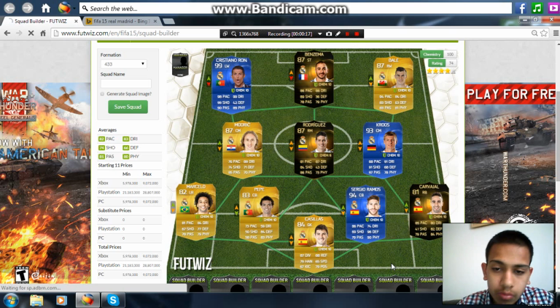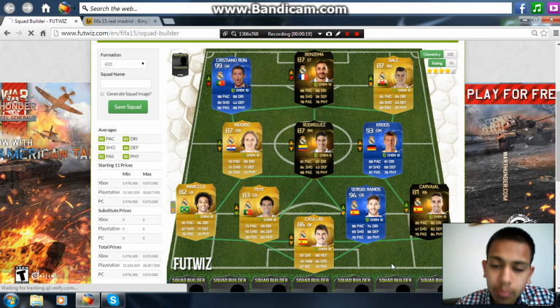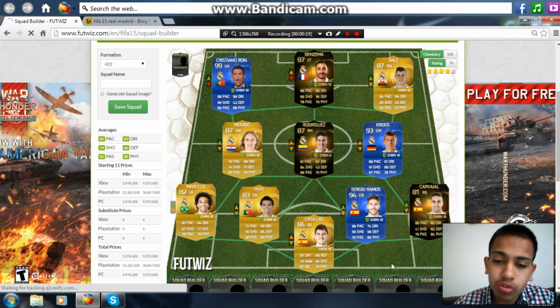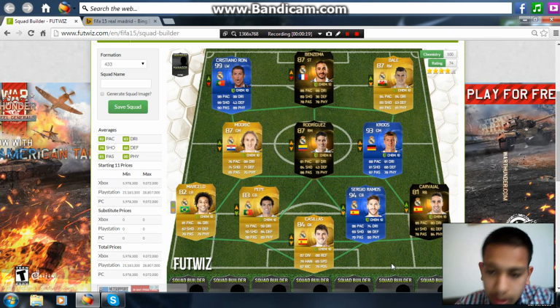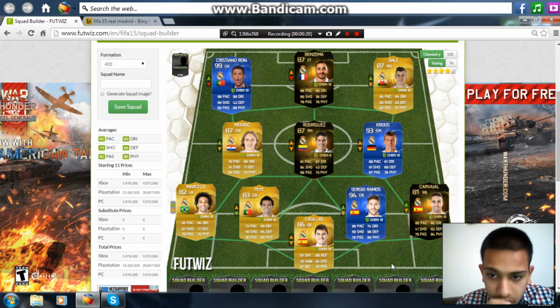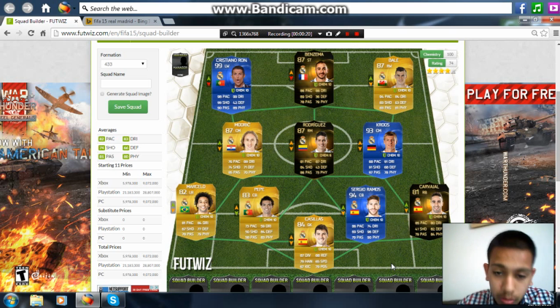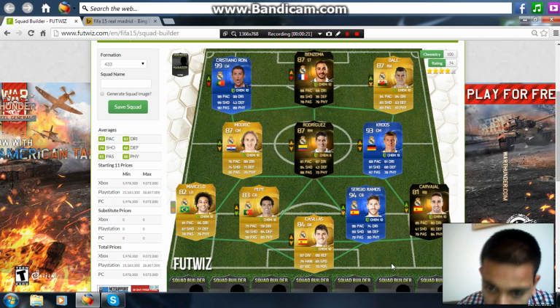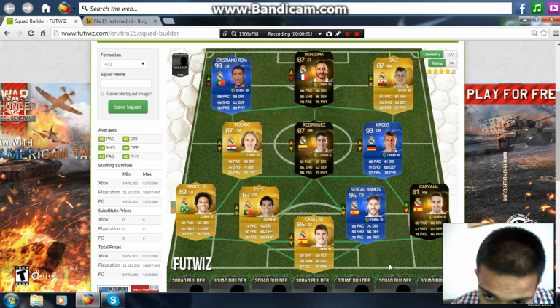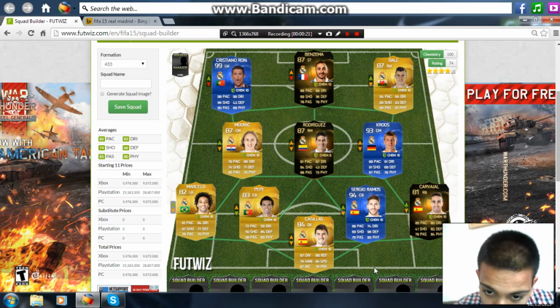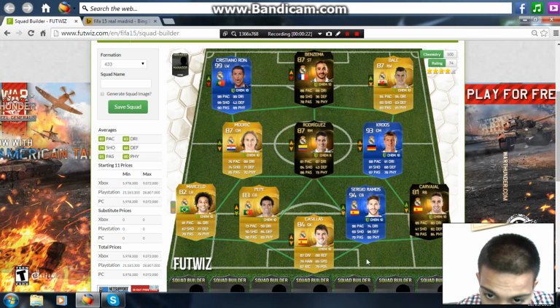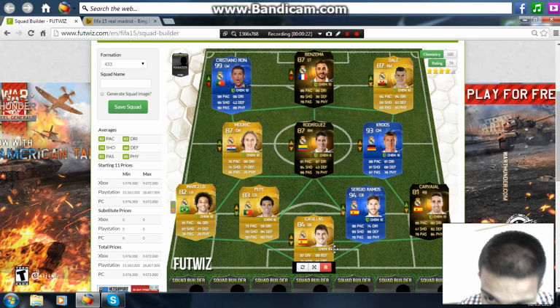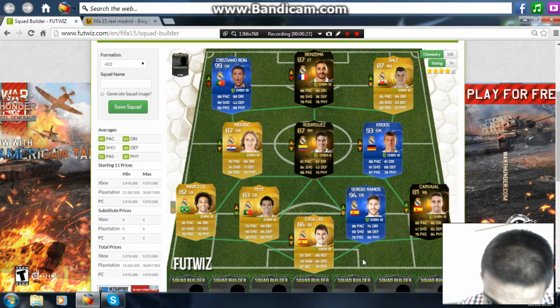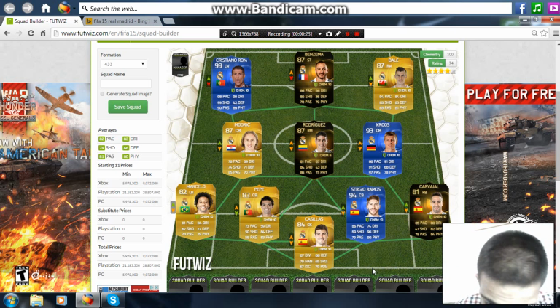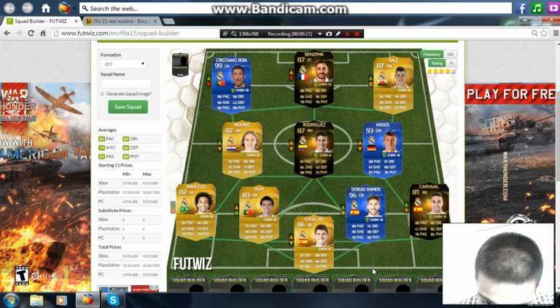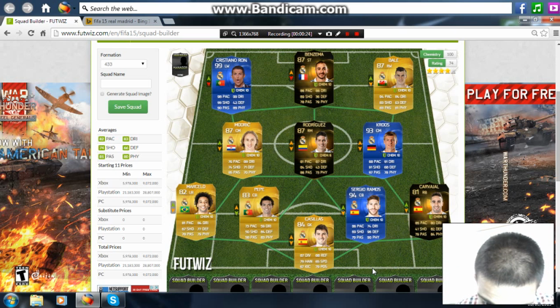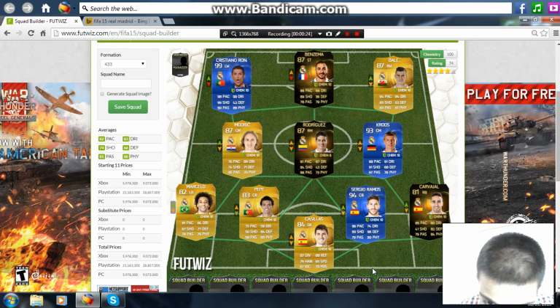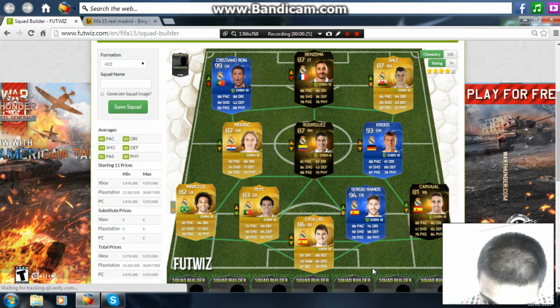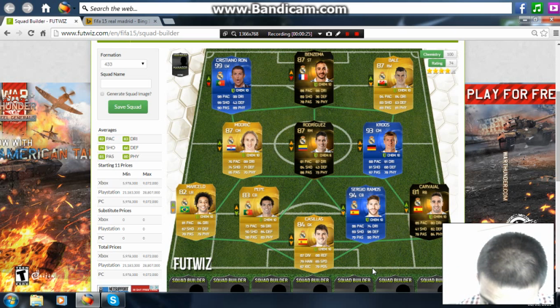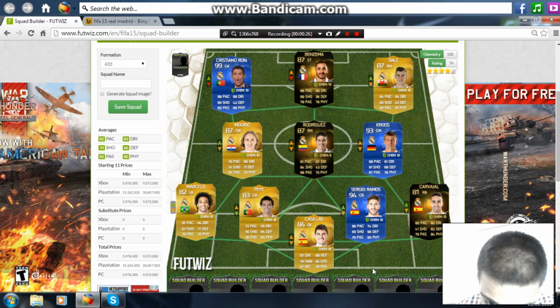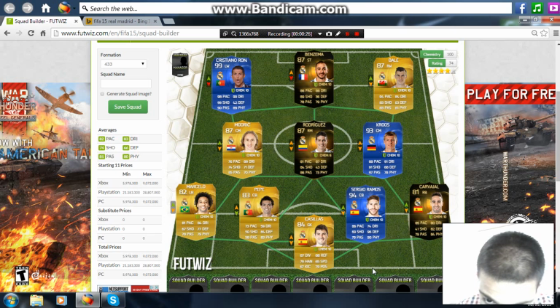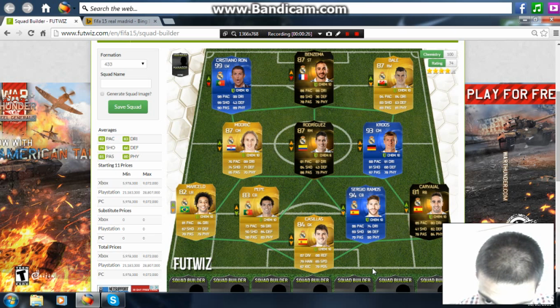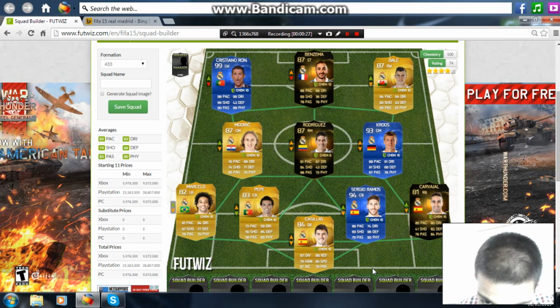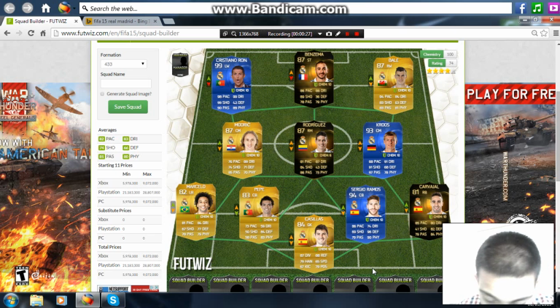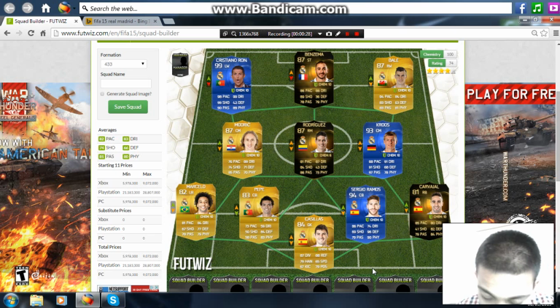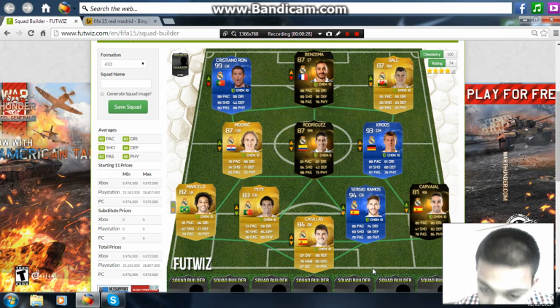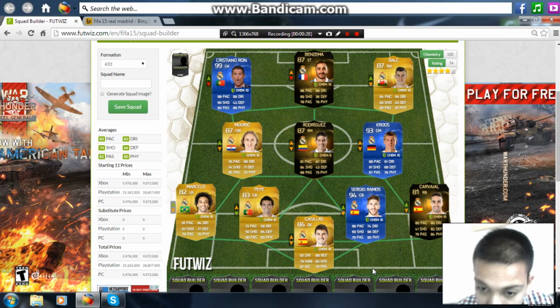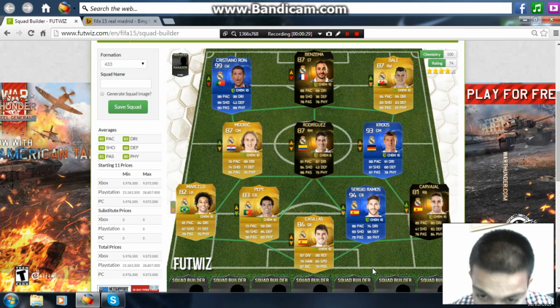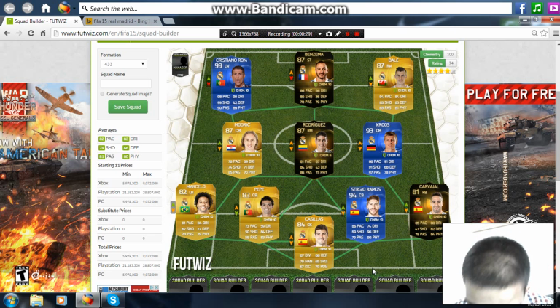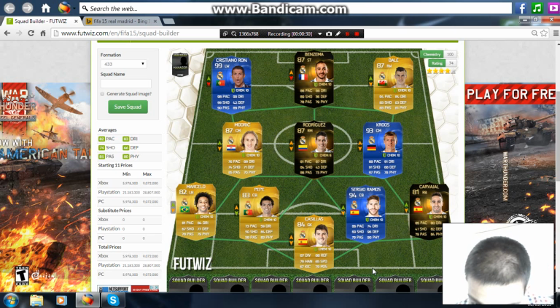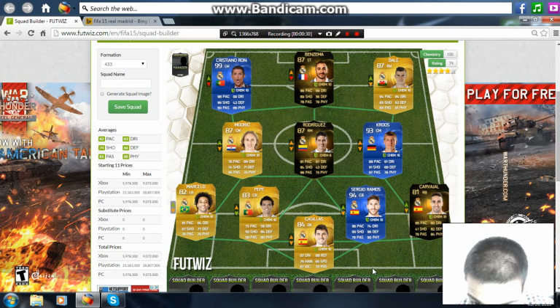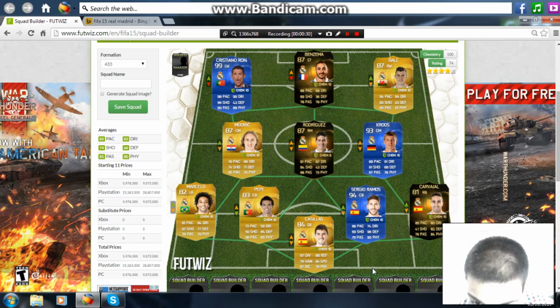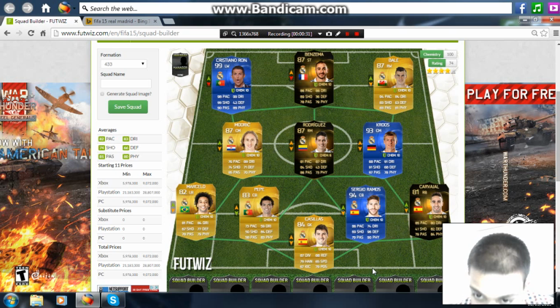It's going to be Real Madrid, so let's get on with the video. In goal we have Casillas with 87 diving, 79 handling, 67 kick, 88 RAF — not sure what that is — 65 speed, and 79 positioning.